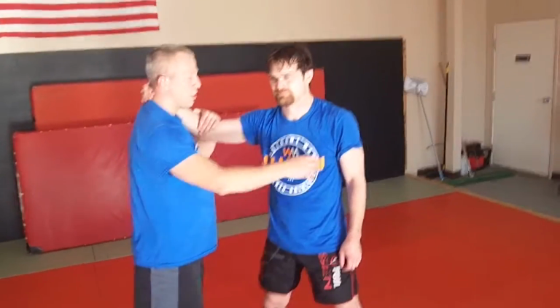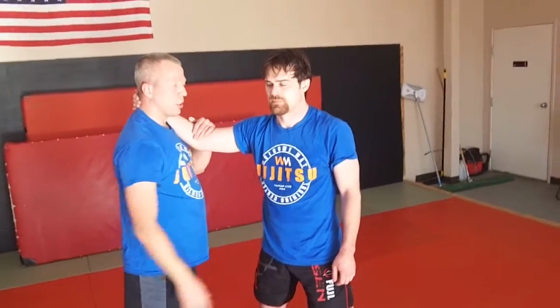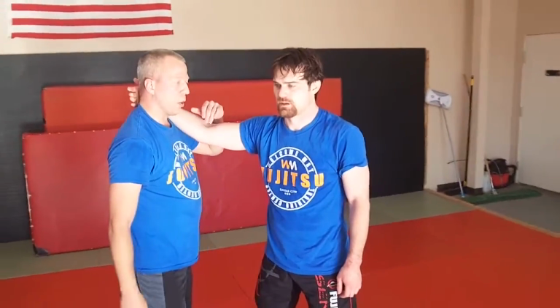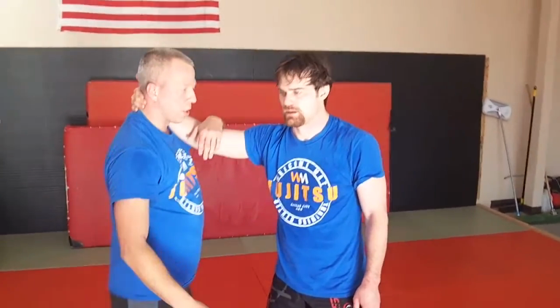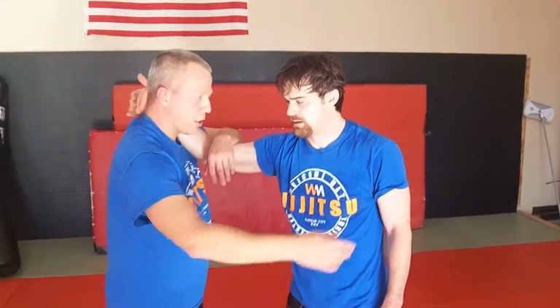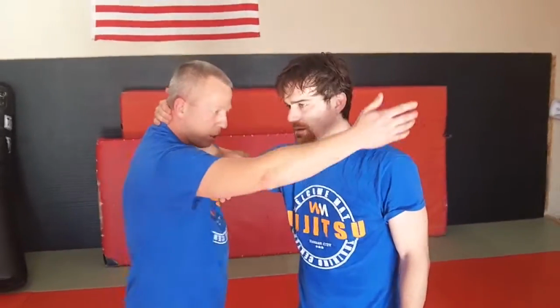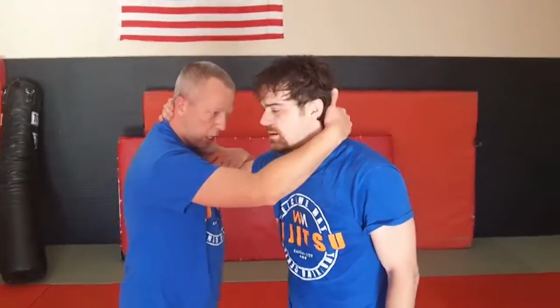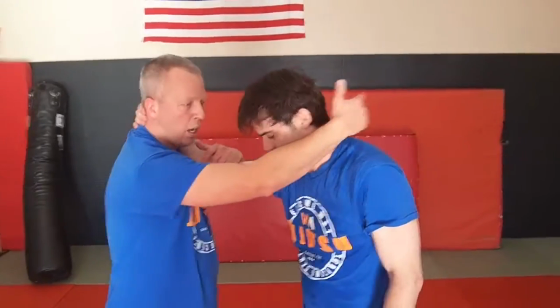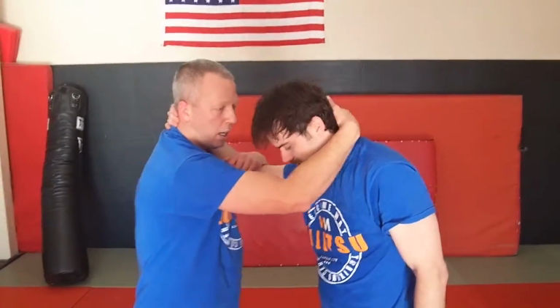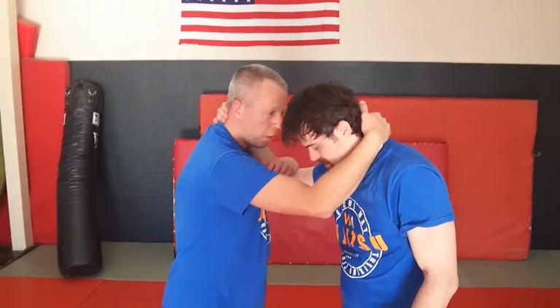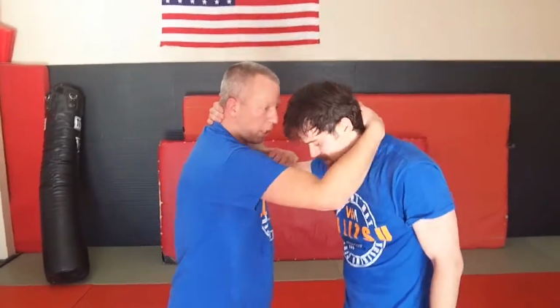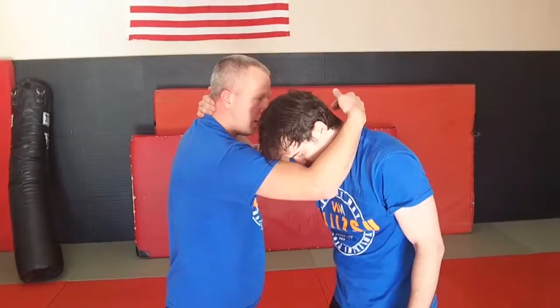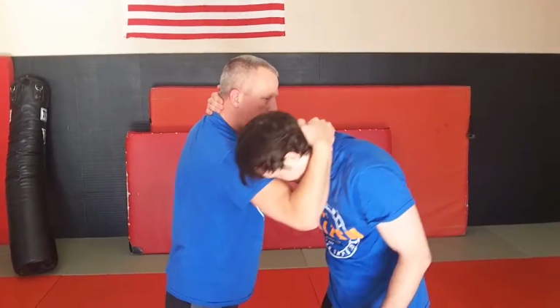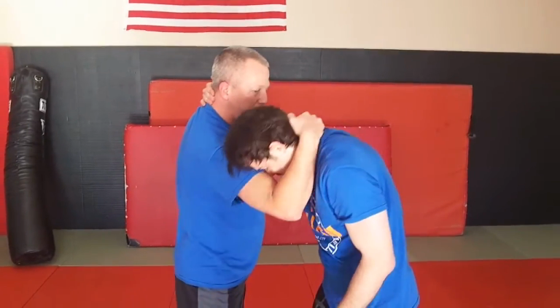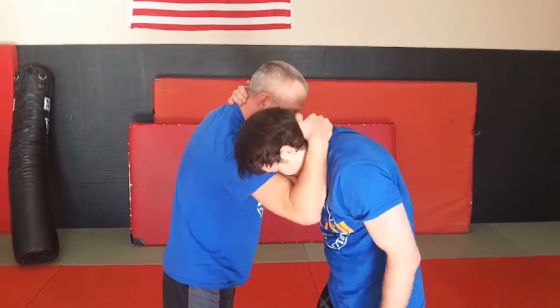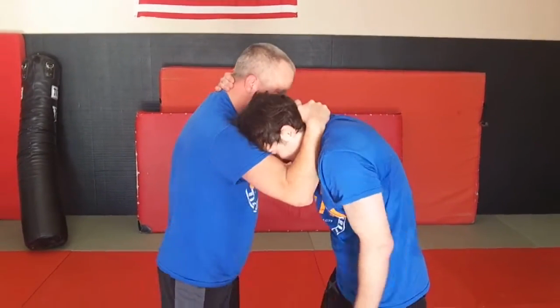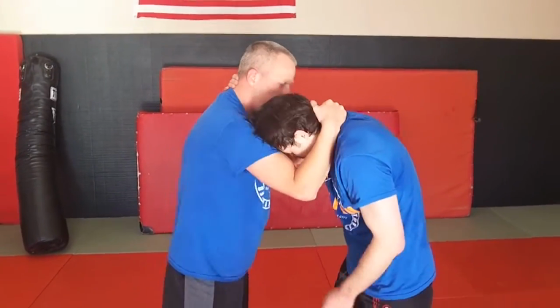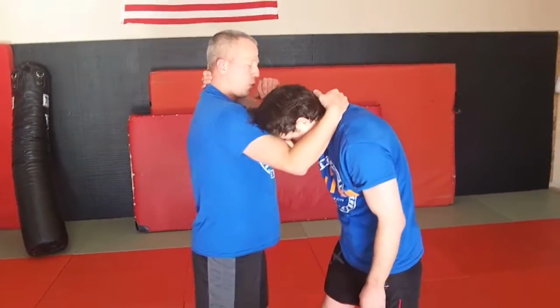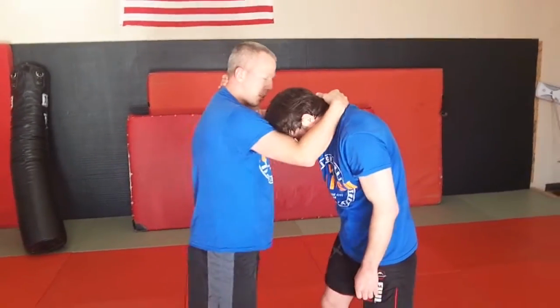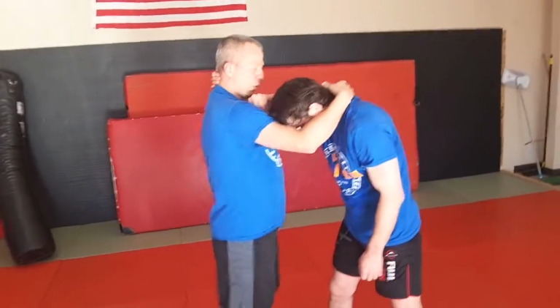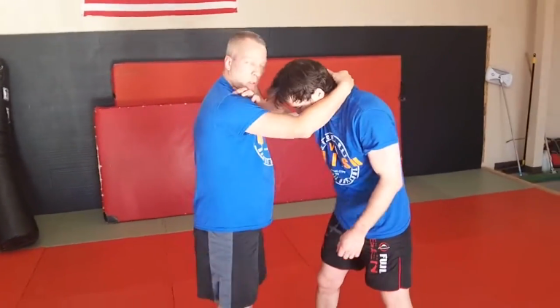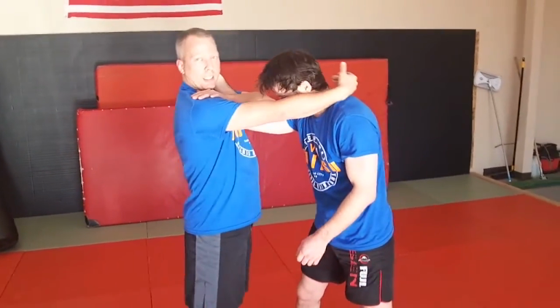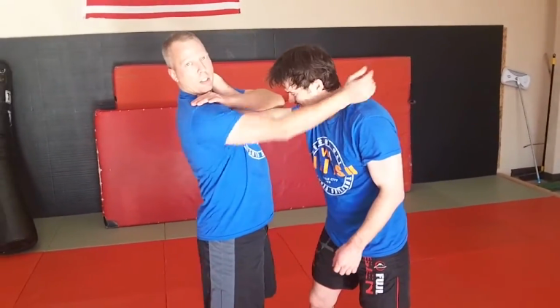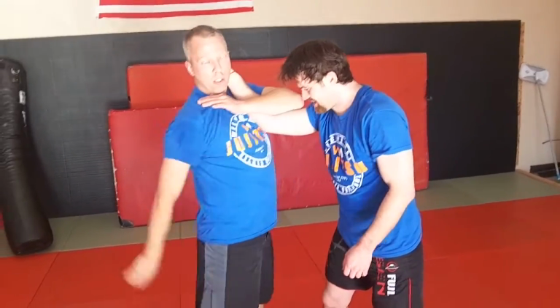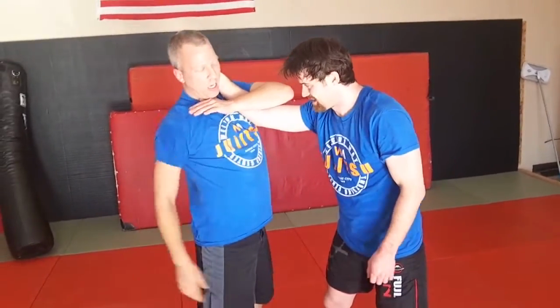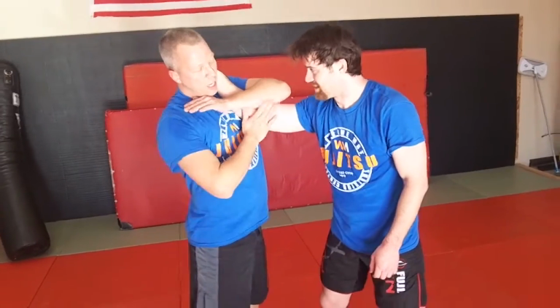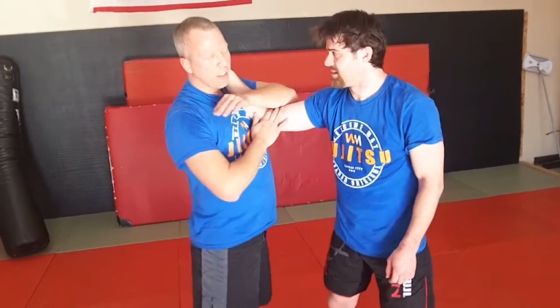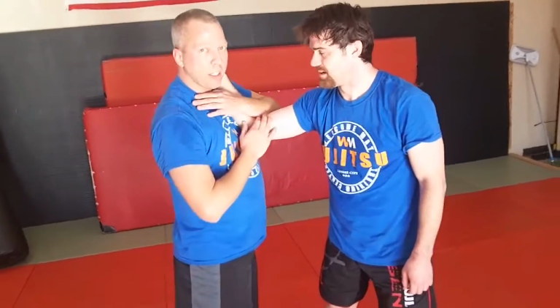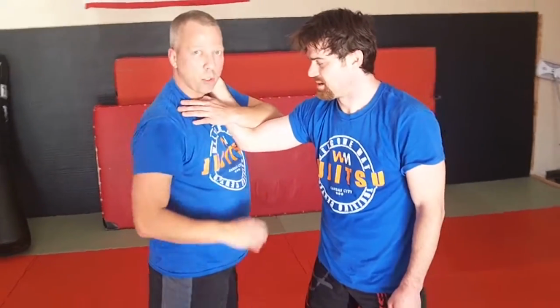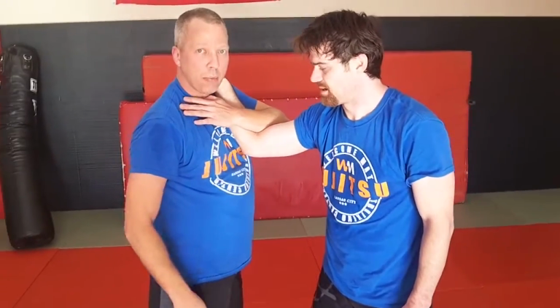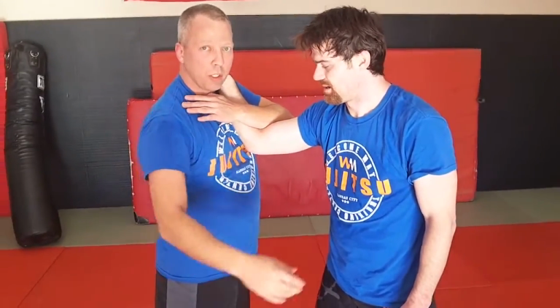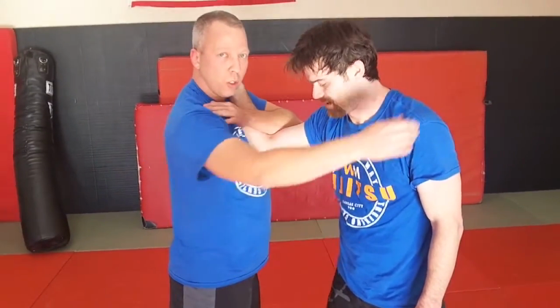This is just a no-gi version of that tomoanagi — it's a juji. We work on getting a big meat hook here and driving this elbow in by really isolating this arm. This is key: you've got to have this arm trapped to be able to do this juji.